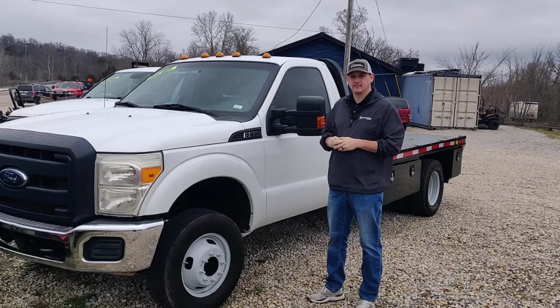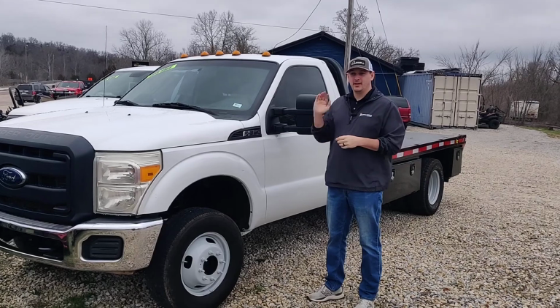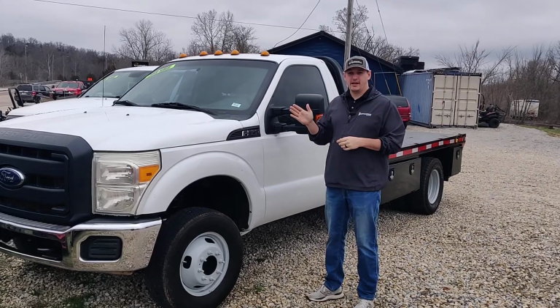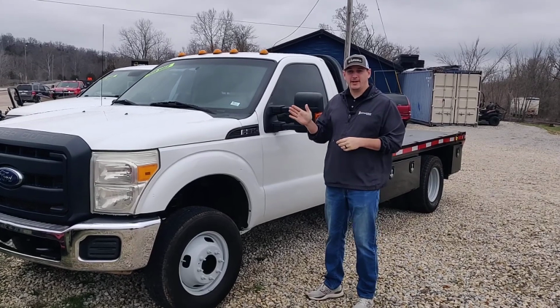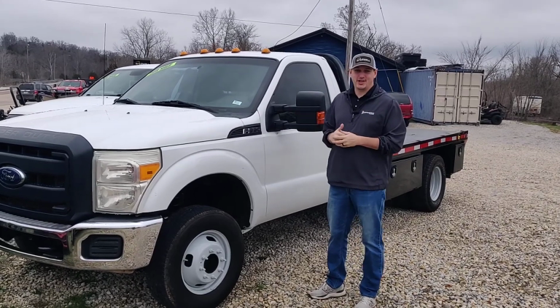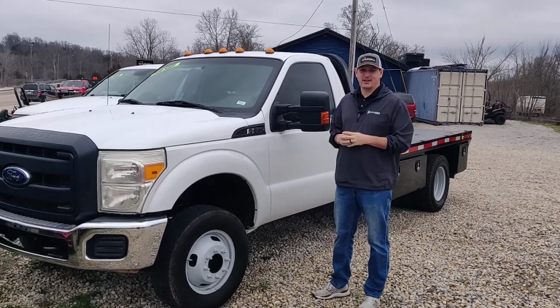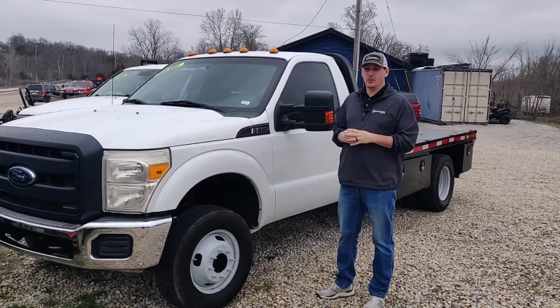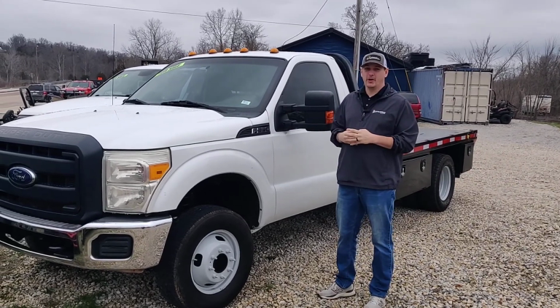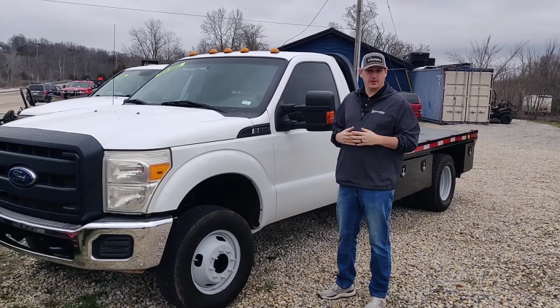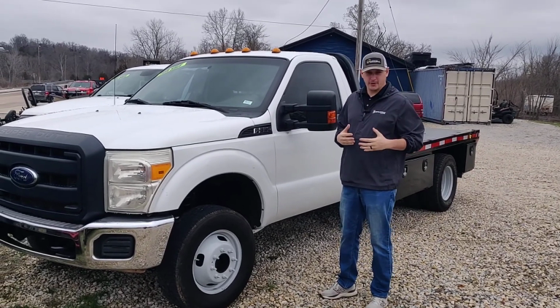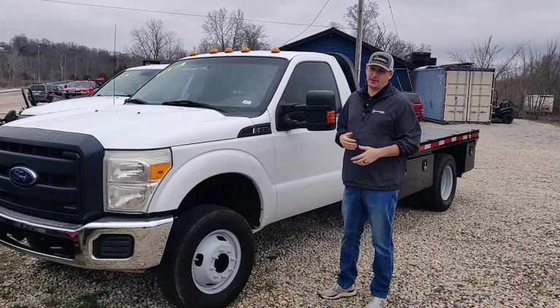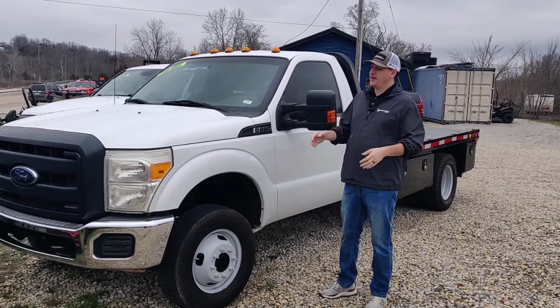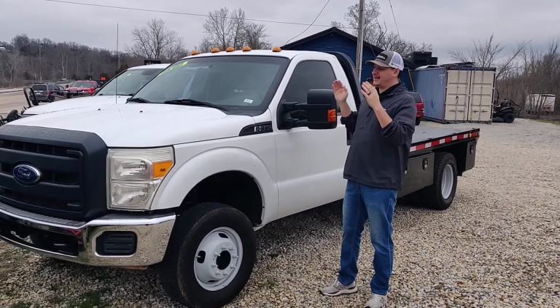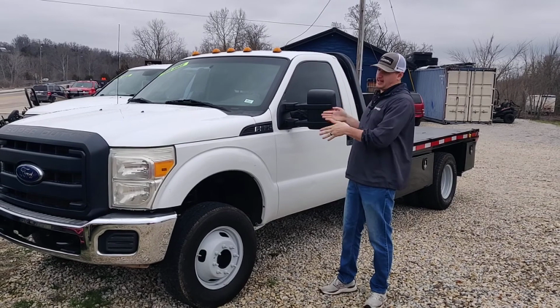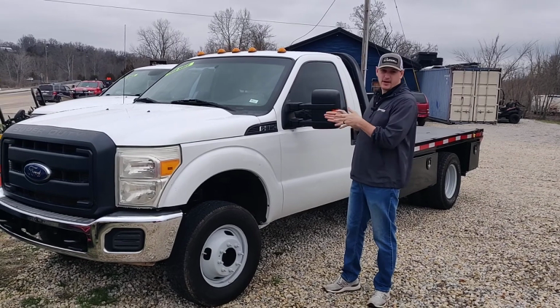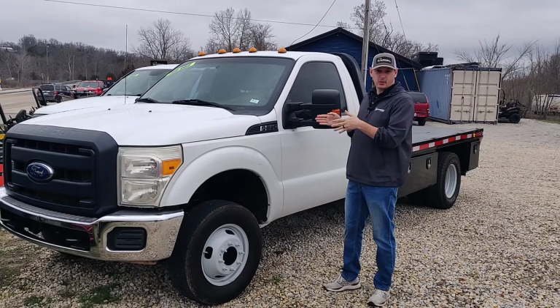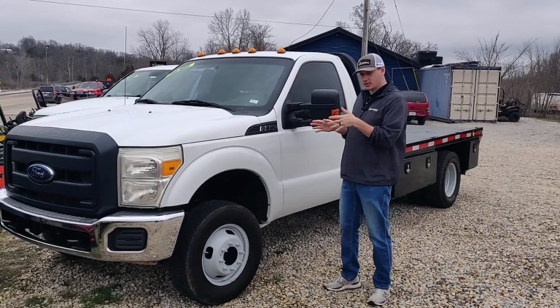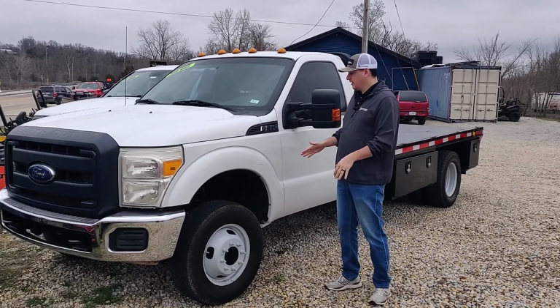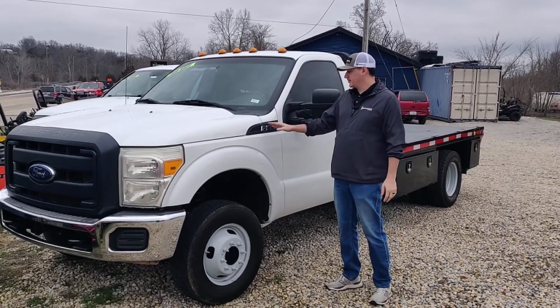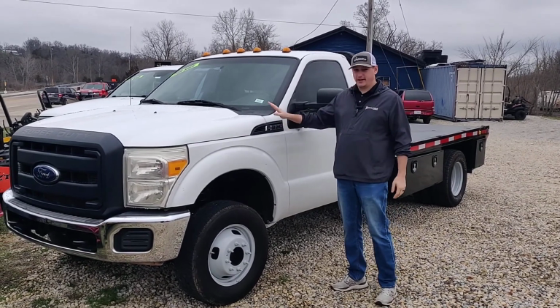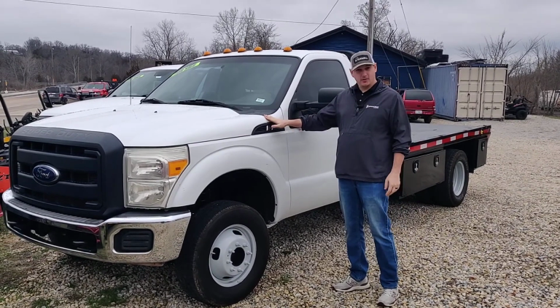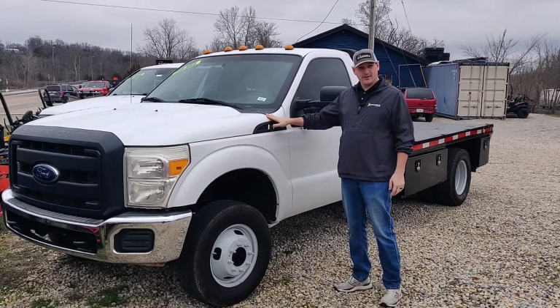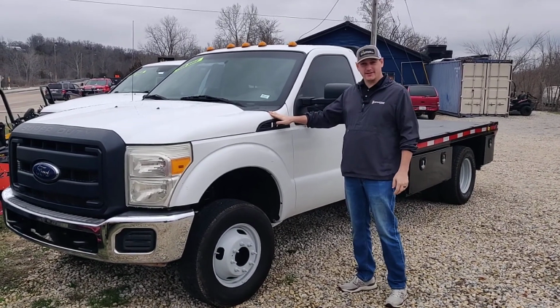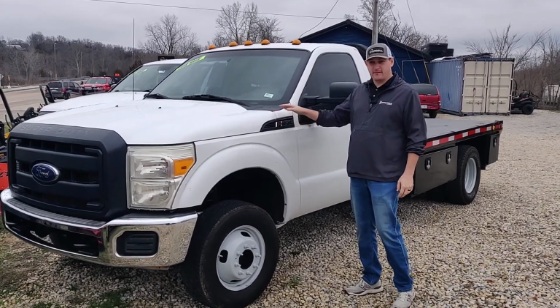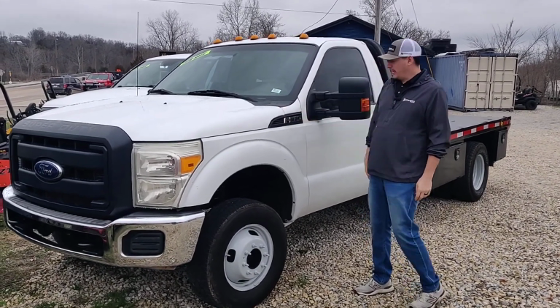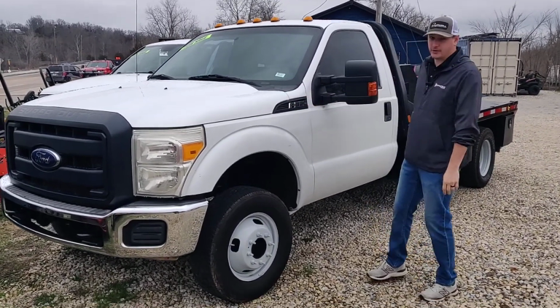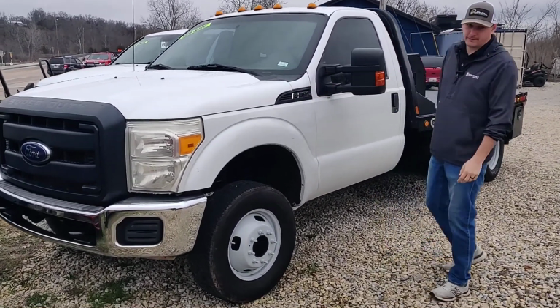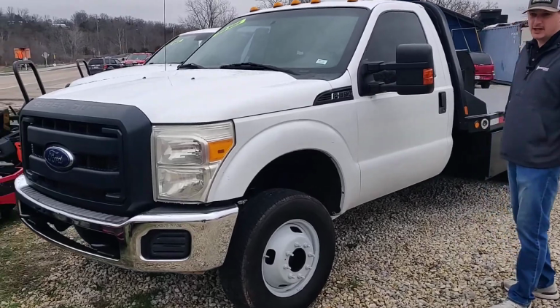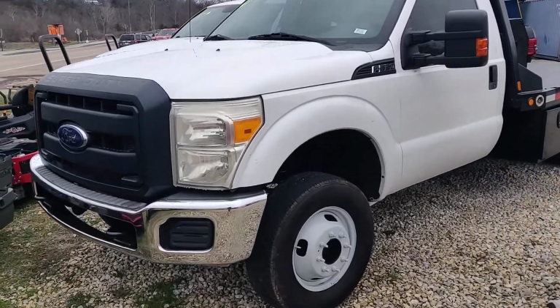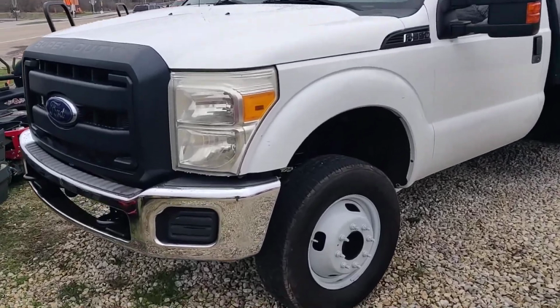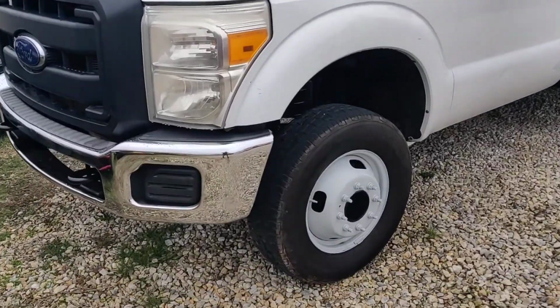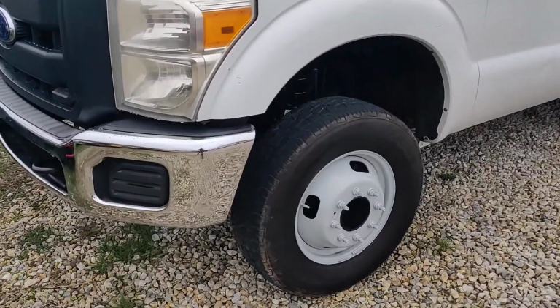Hey there Internet, JC at Caldwell Auto here in DeSoto, Missouri. Back again with another work truck. This one is a 2016 Ford F-350, and this one's kind of unique.